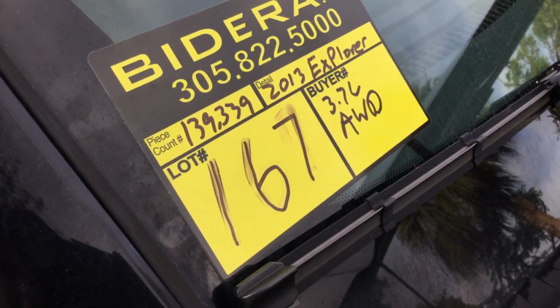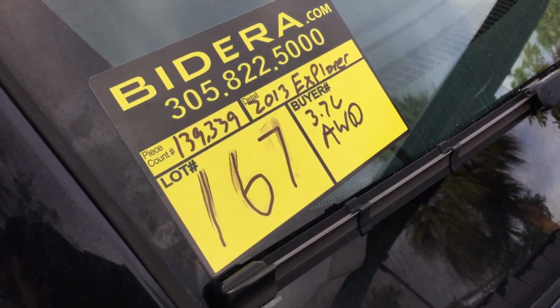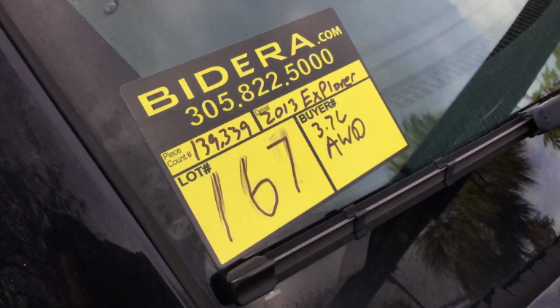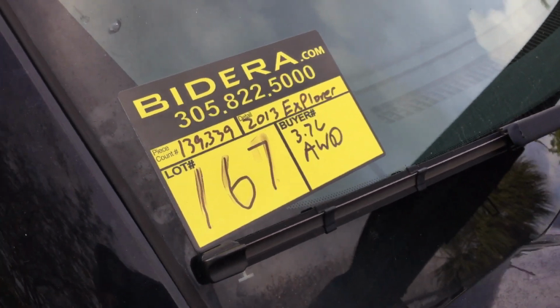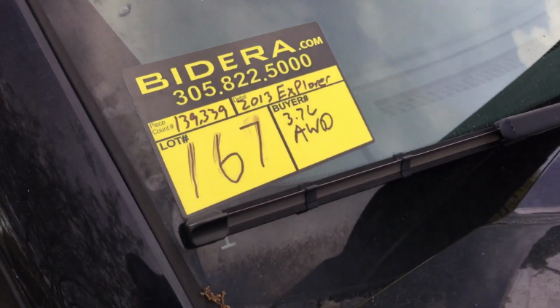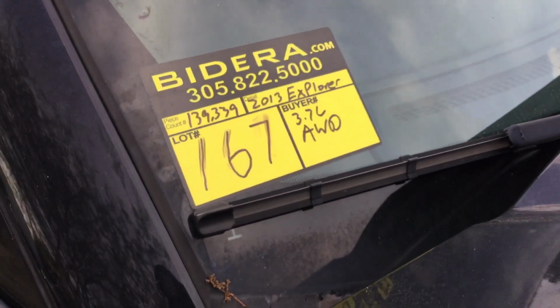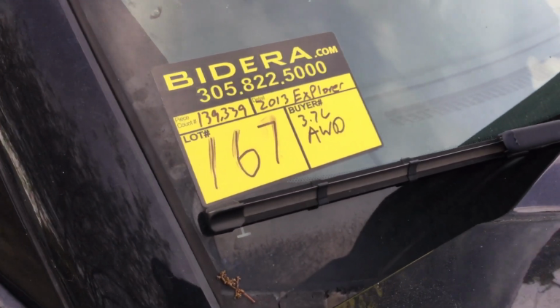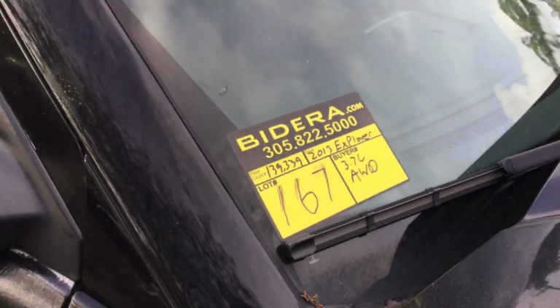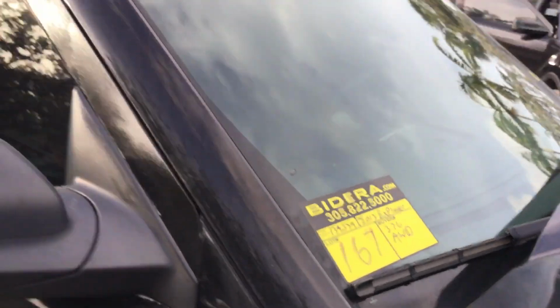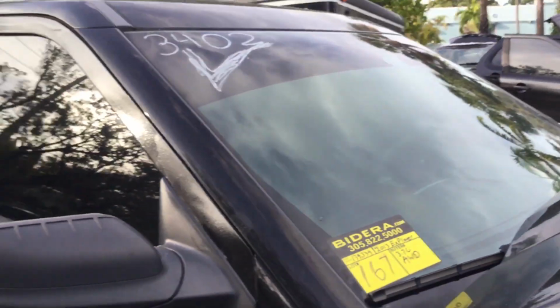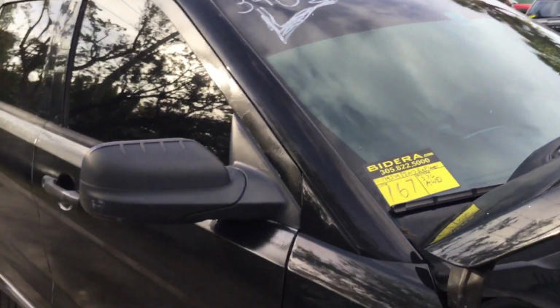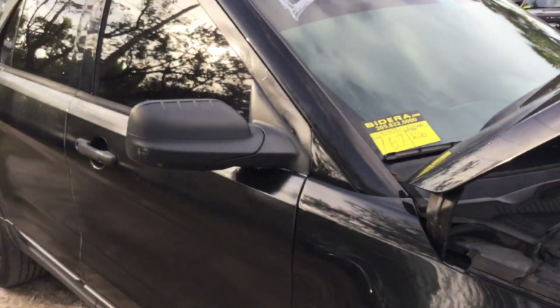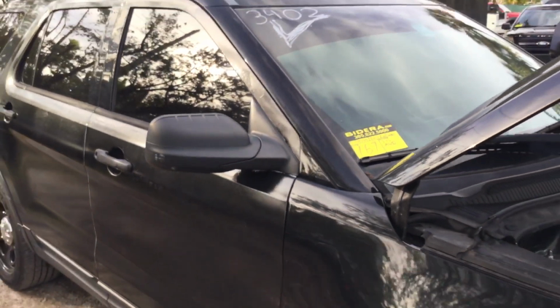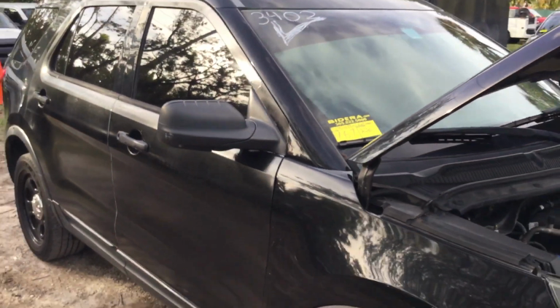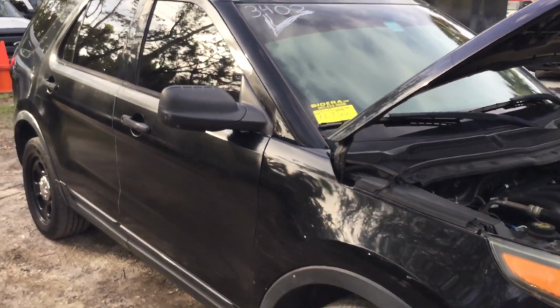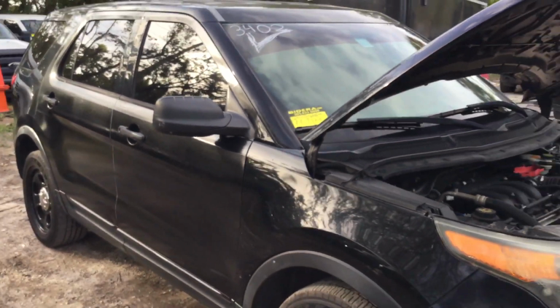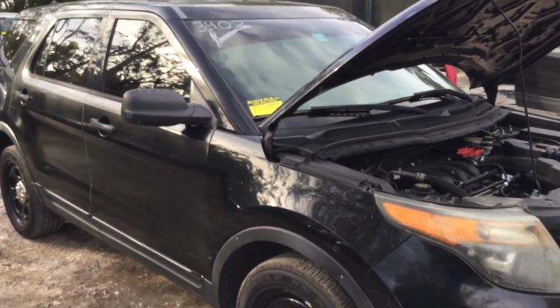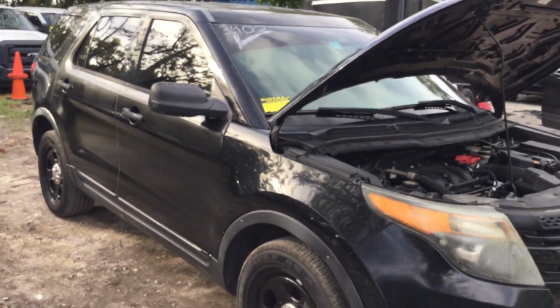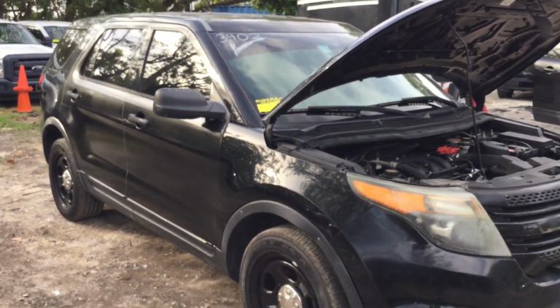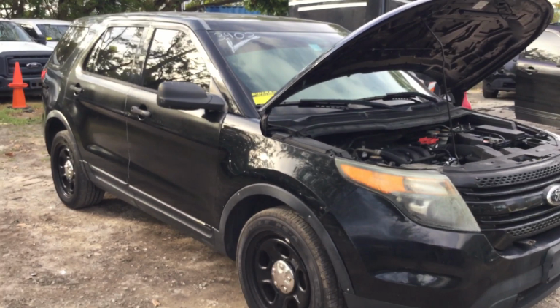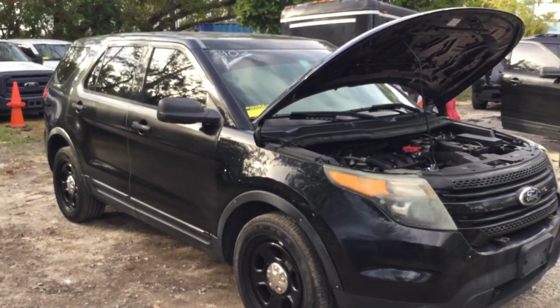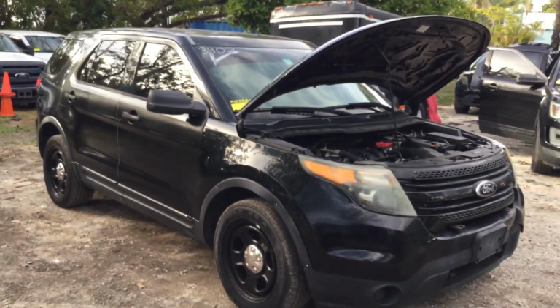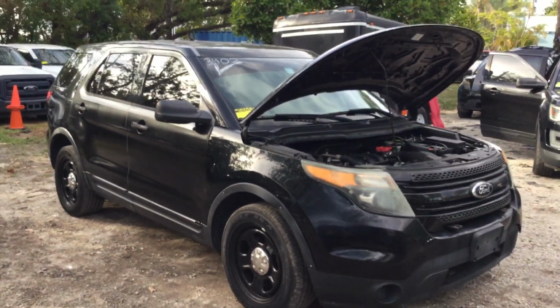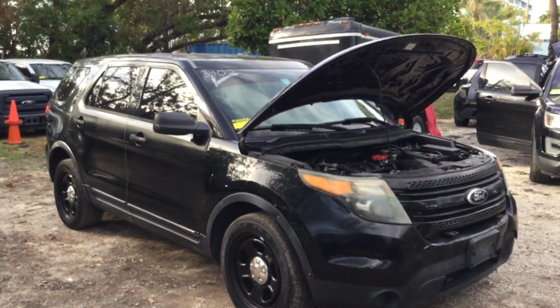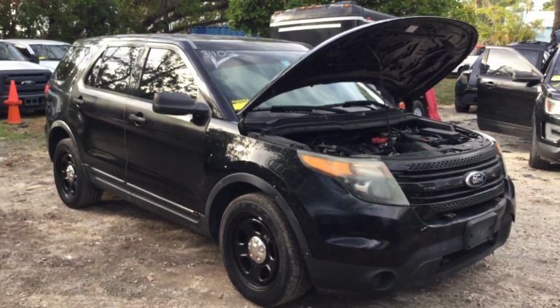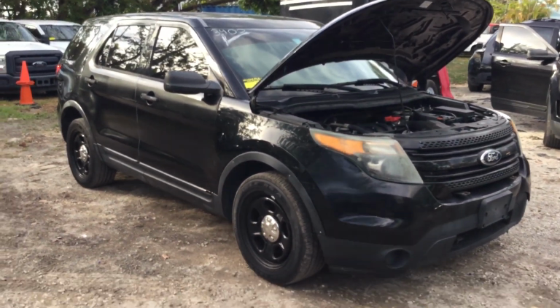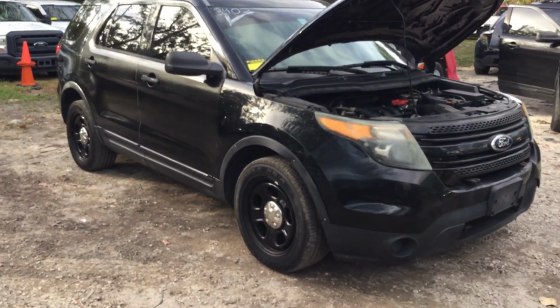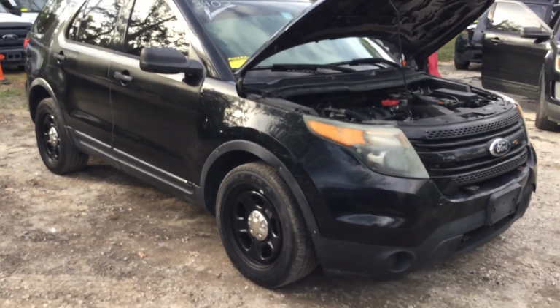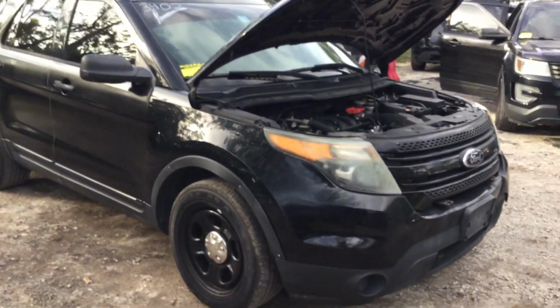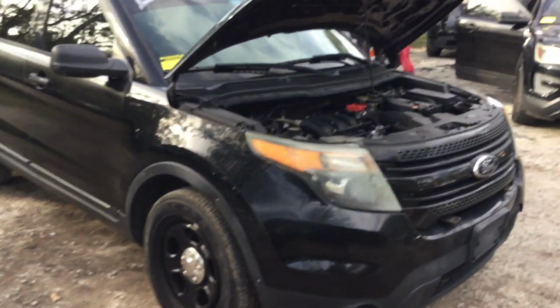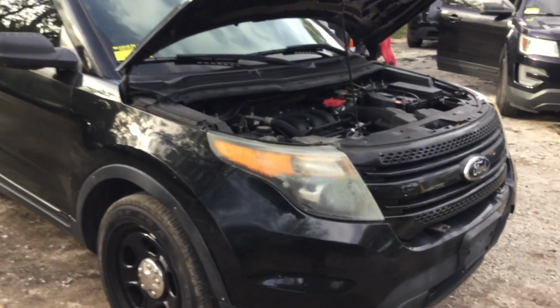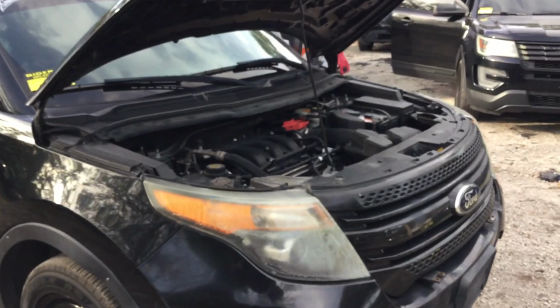Lot number 167 is a 2013 Ford Explorer Police Interceptor. This one has a 3.7 liter V6 with 139,000 miles.